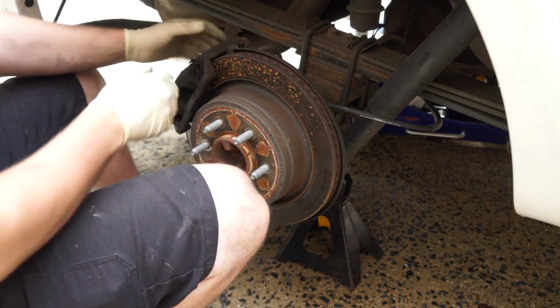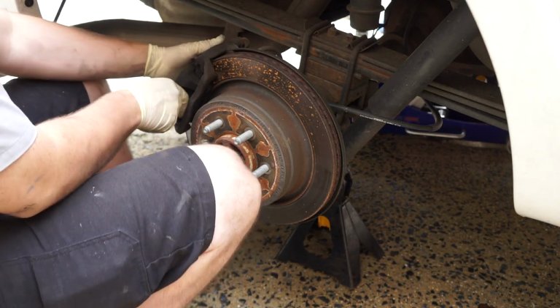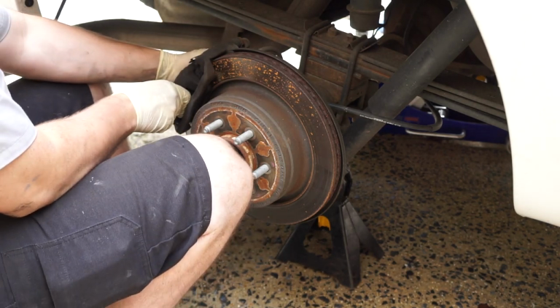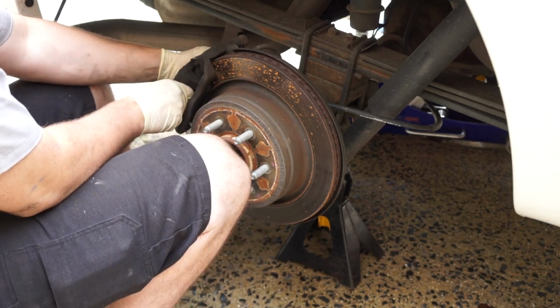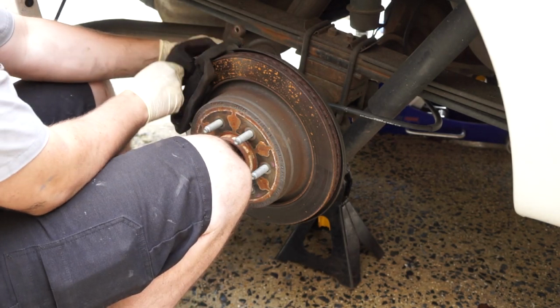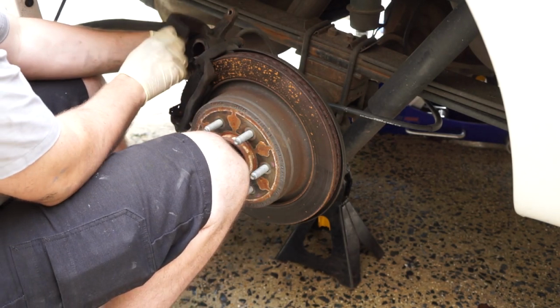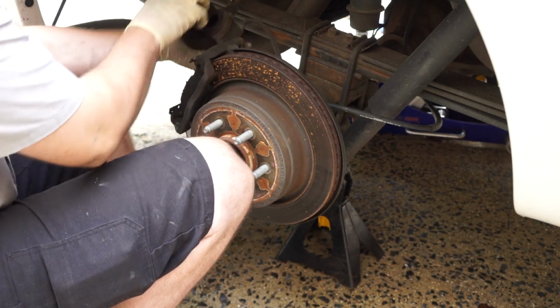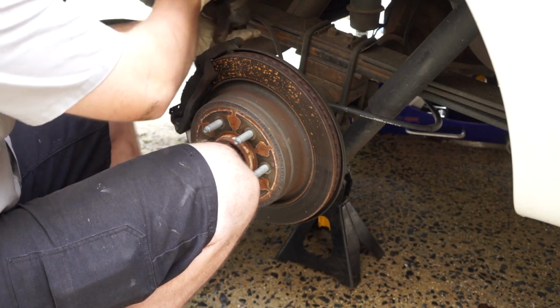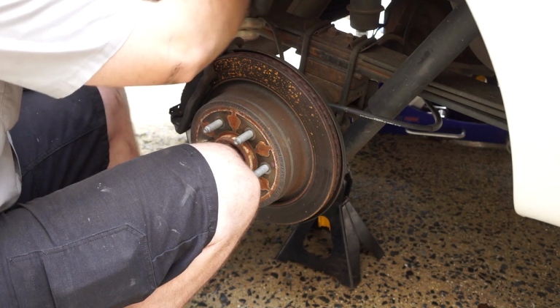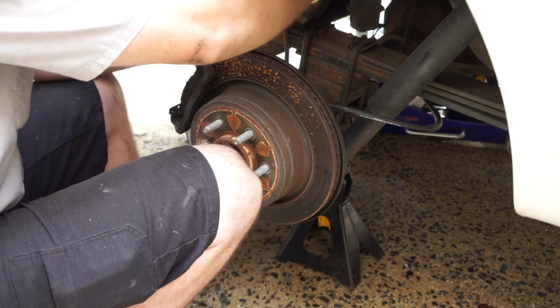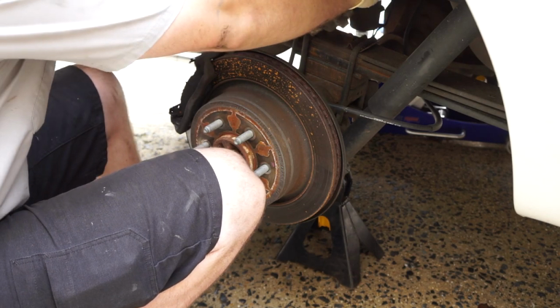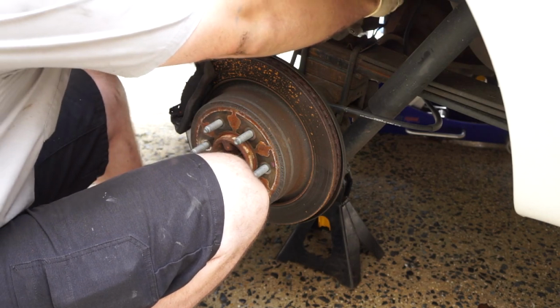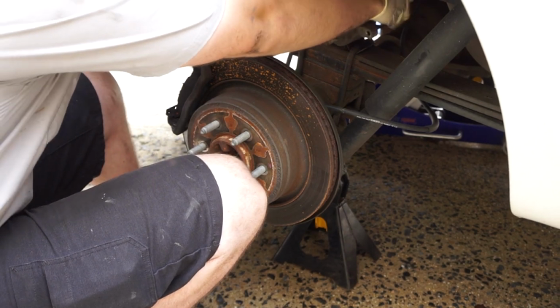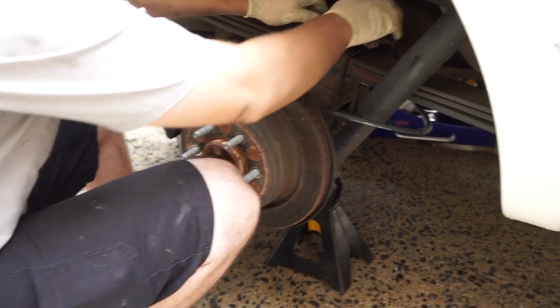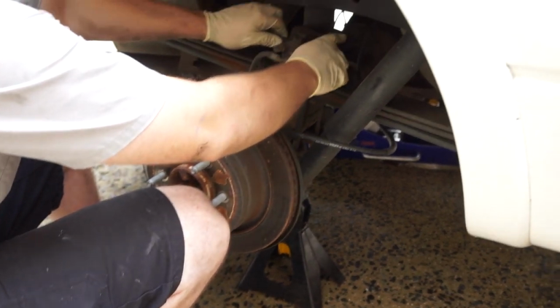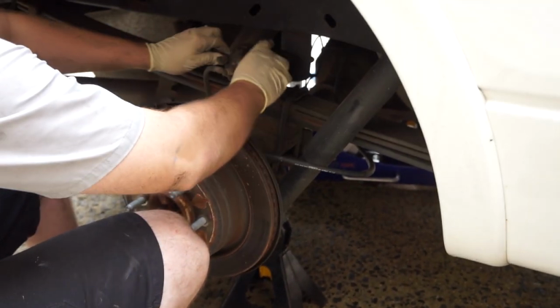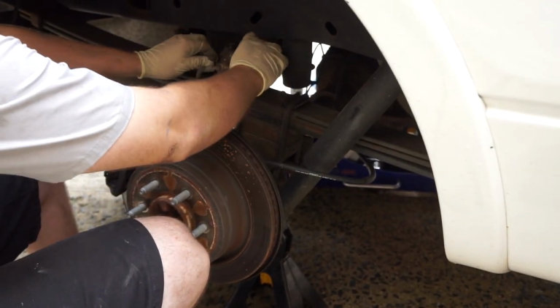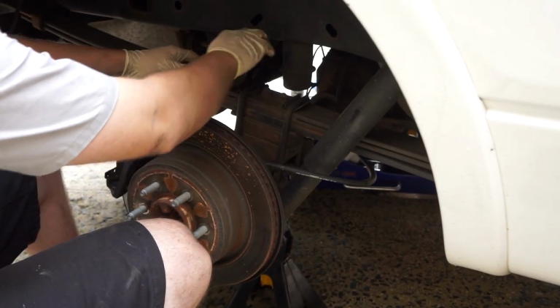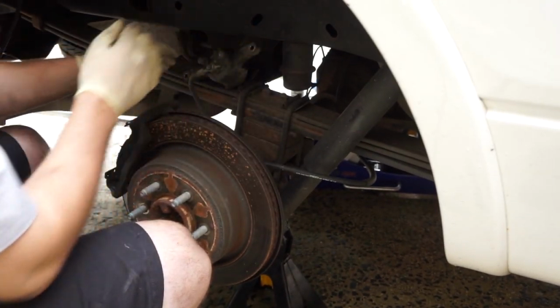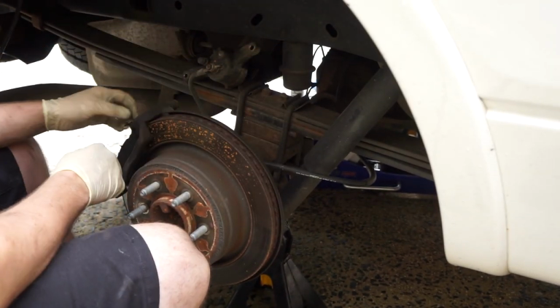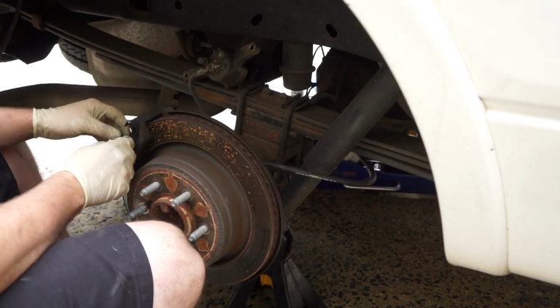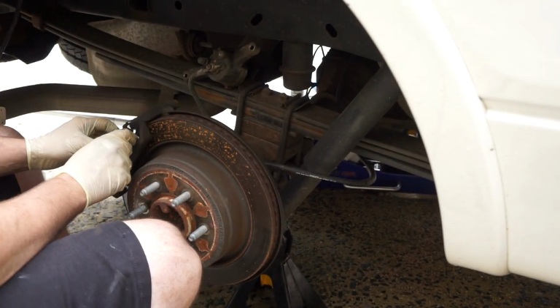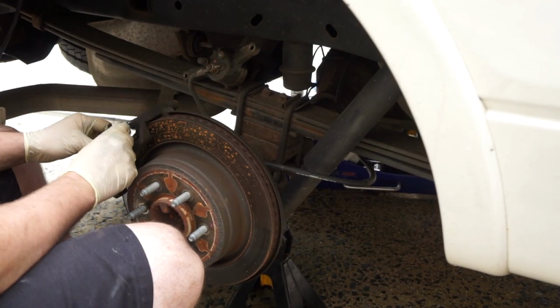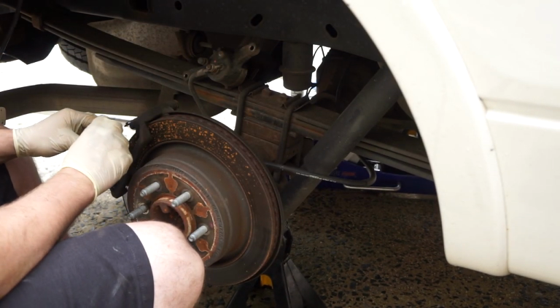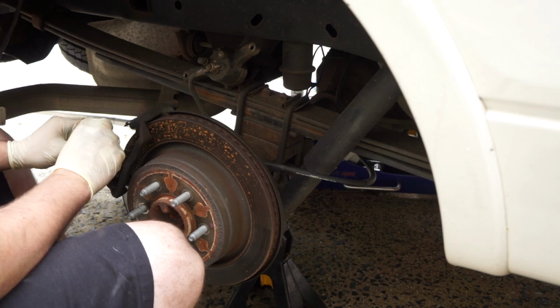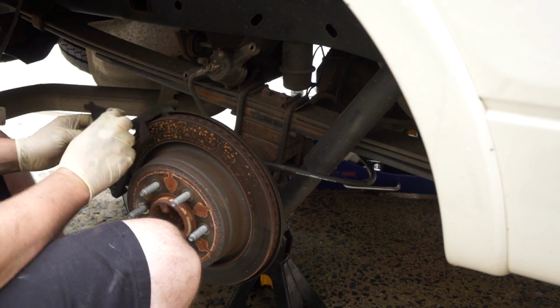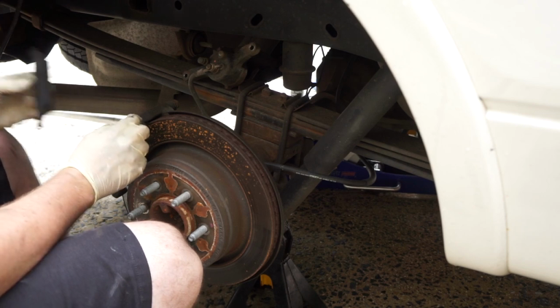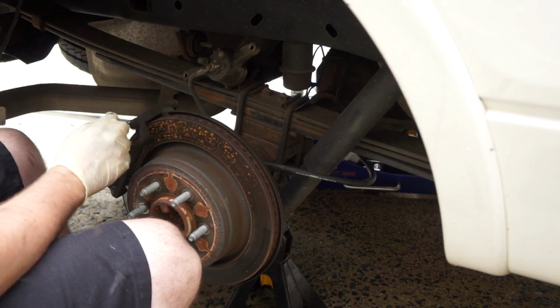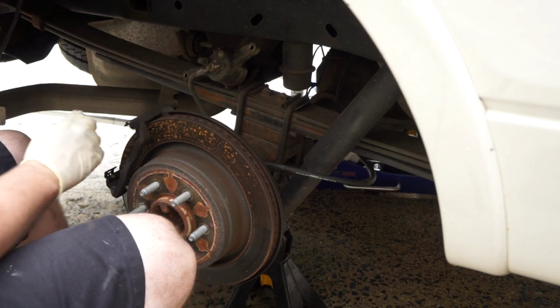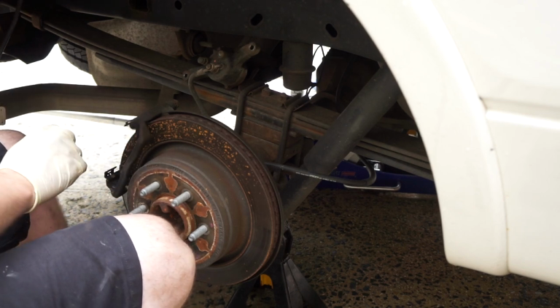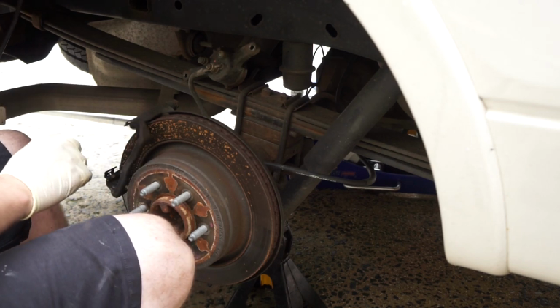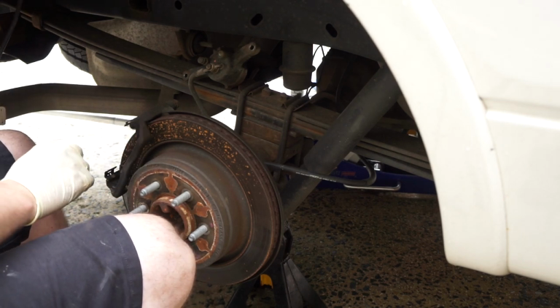Then just lift your caliper off and rest it on the leaf spring so that it doesn't fall. Then take your brakes and set those aside so you don't get them dirty.